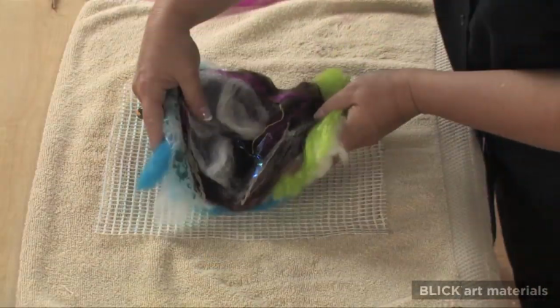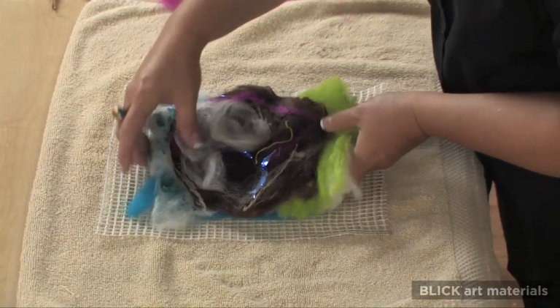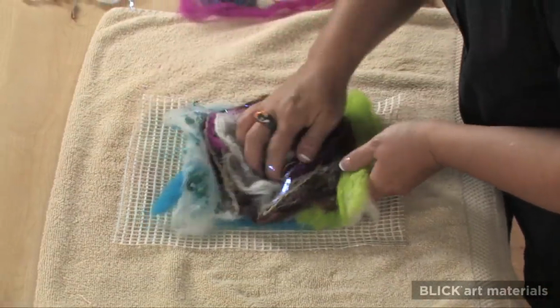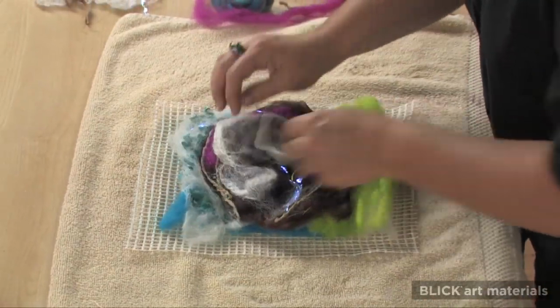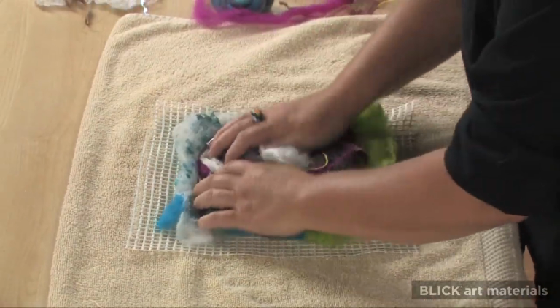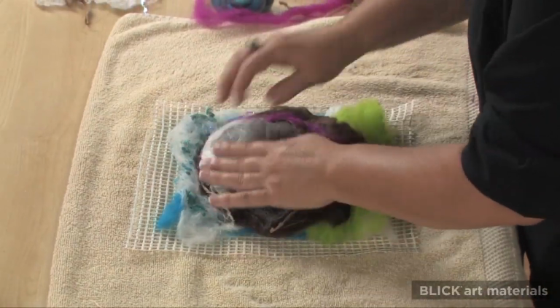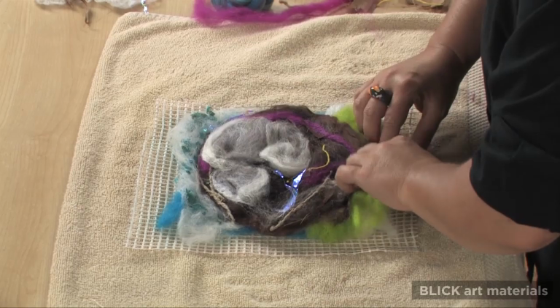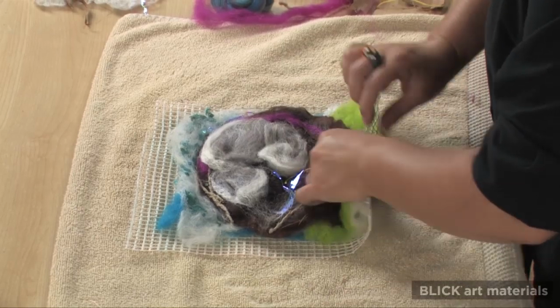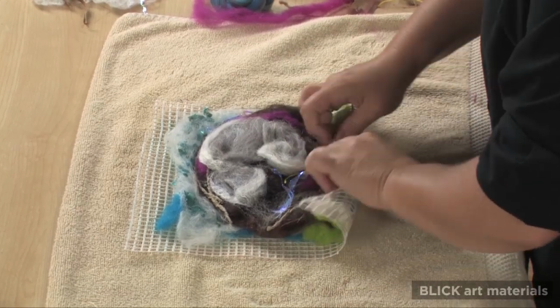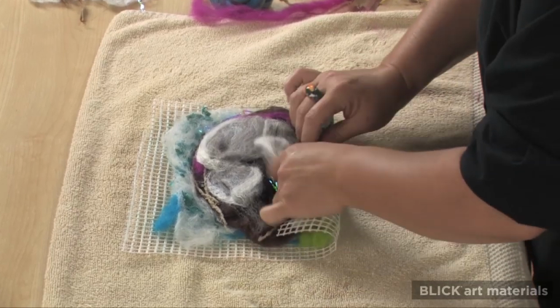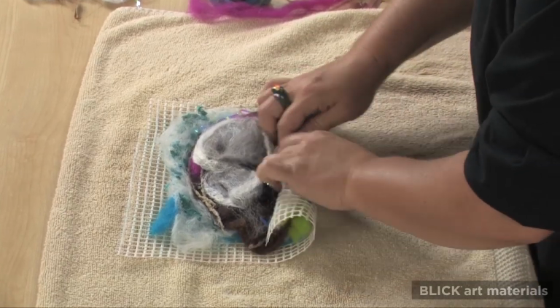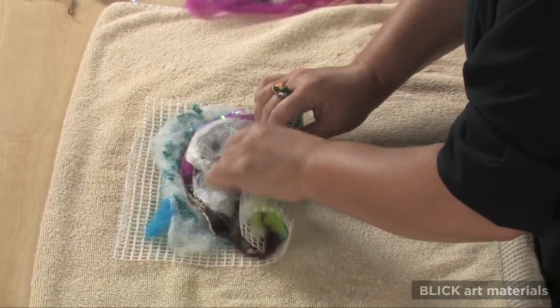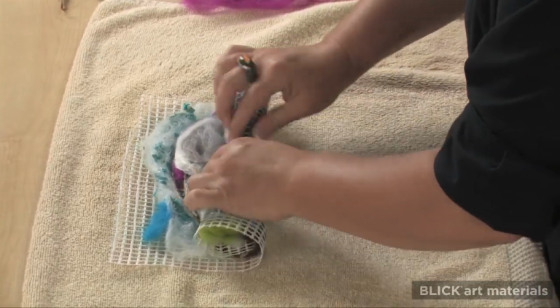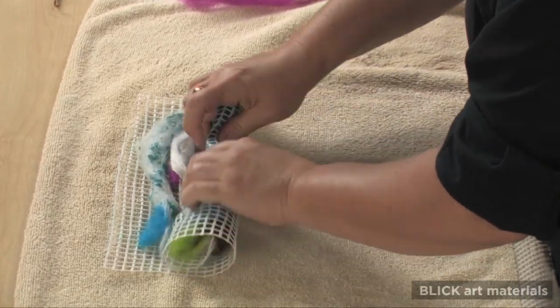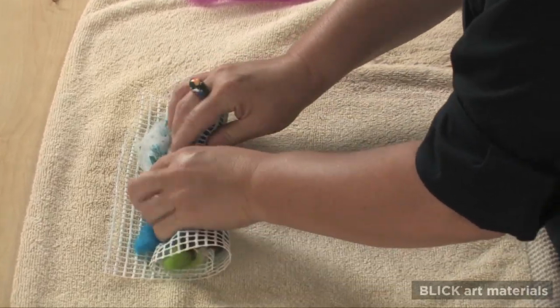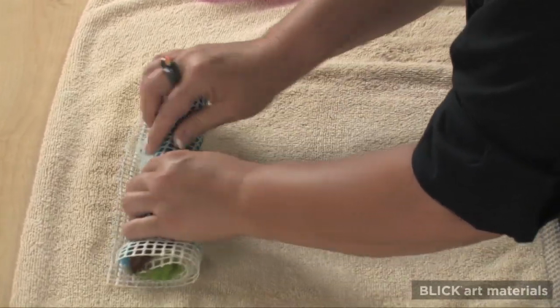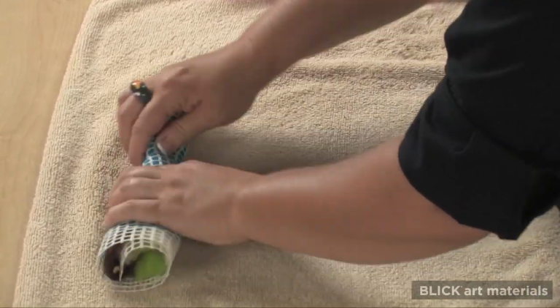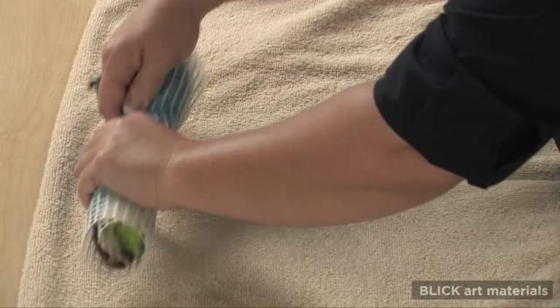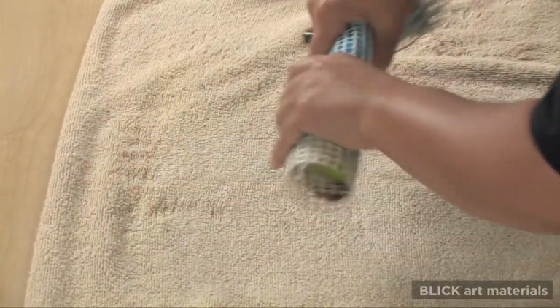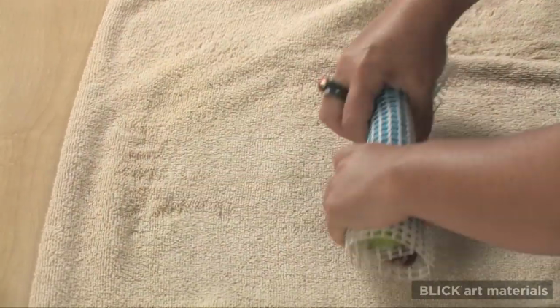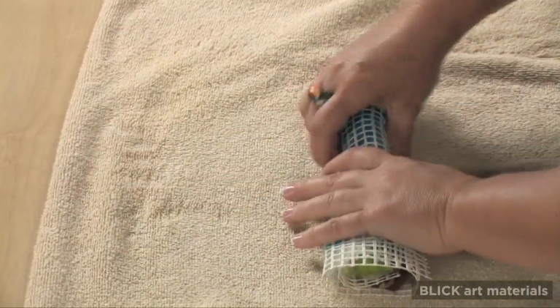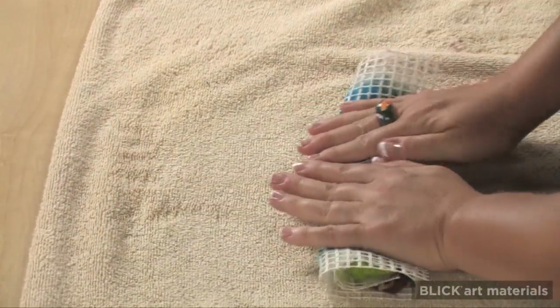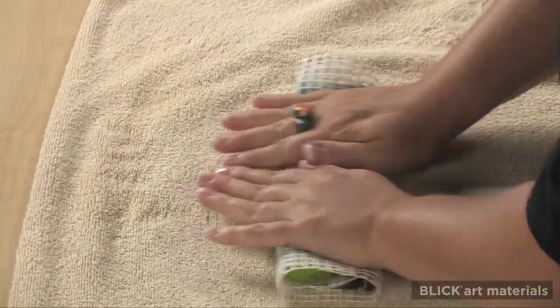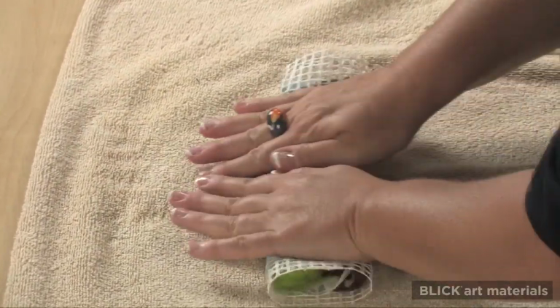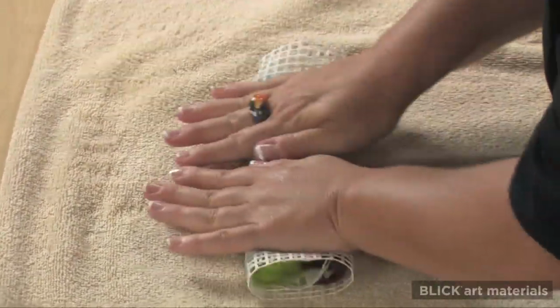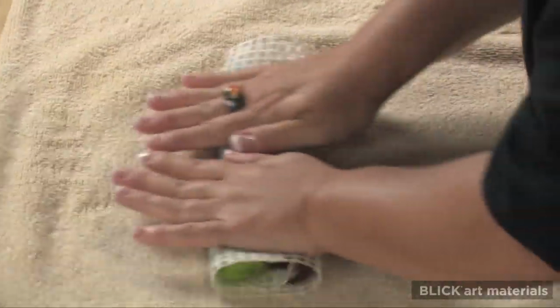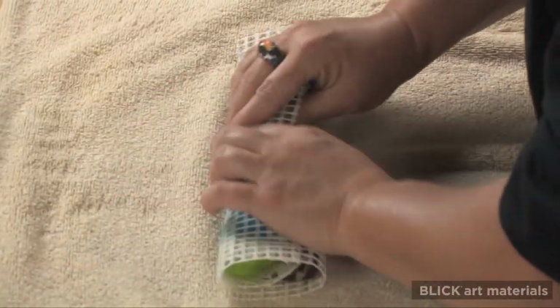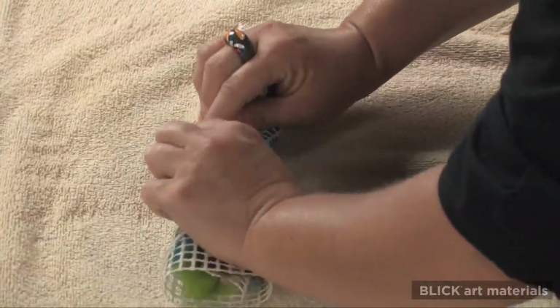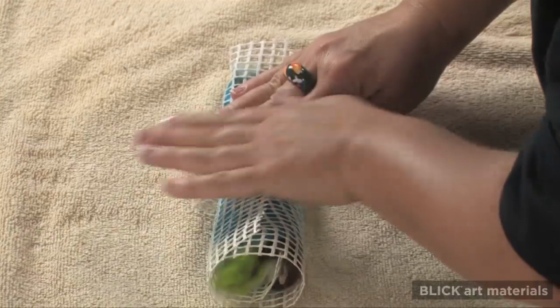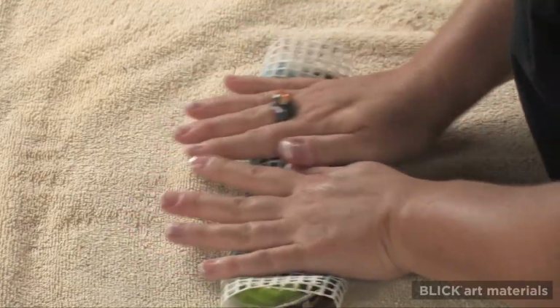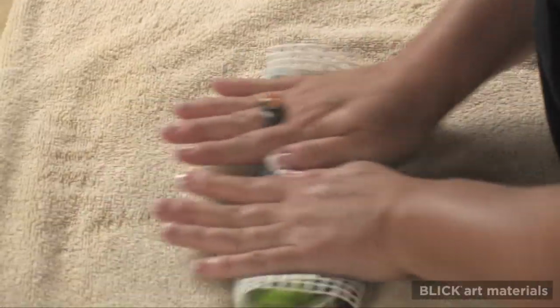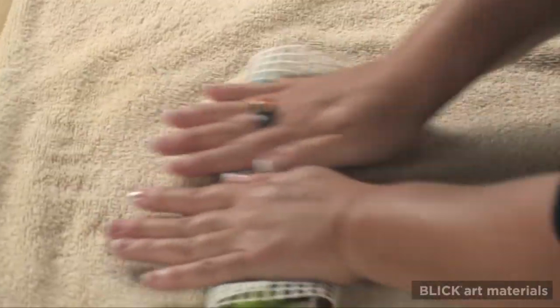The wool is transferred to a piece of stitchery canvas and rolled up tightly. It will help if there is an old towel to place underneath to prevent sliding. Roll it back and forth for about a minute, and then take it out and turn it 90 degrees. Repeat this step a total of three times.